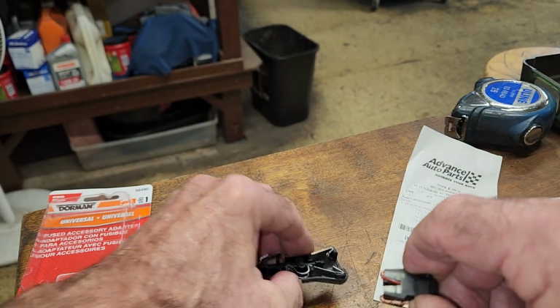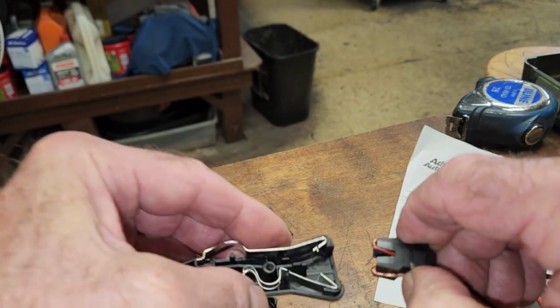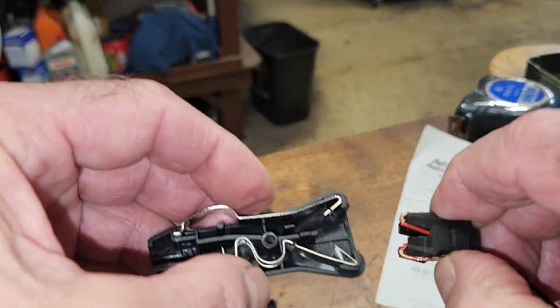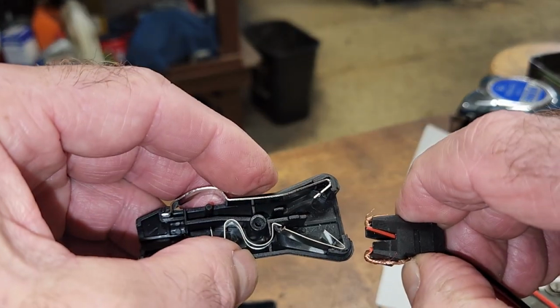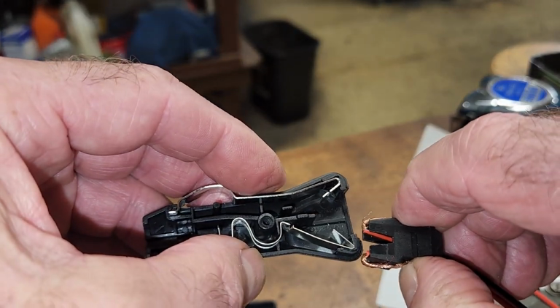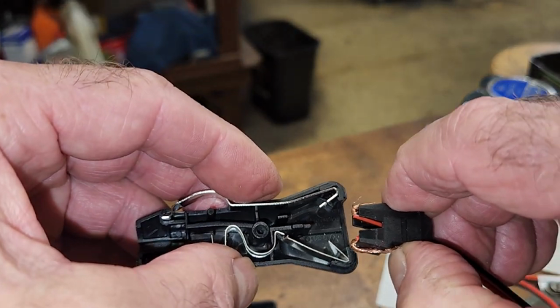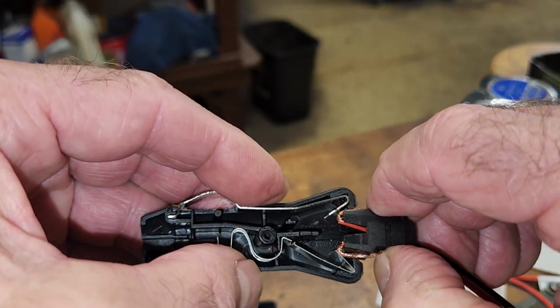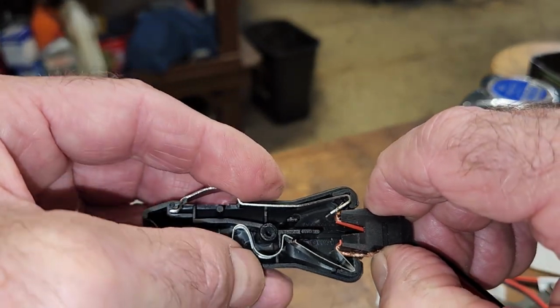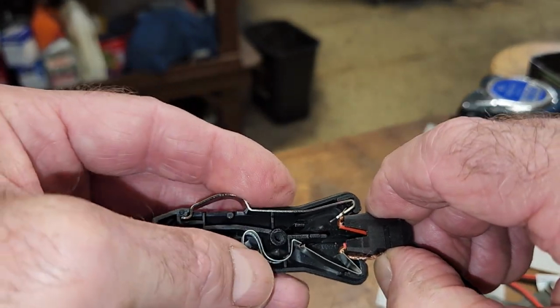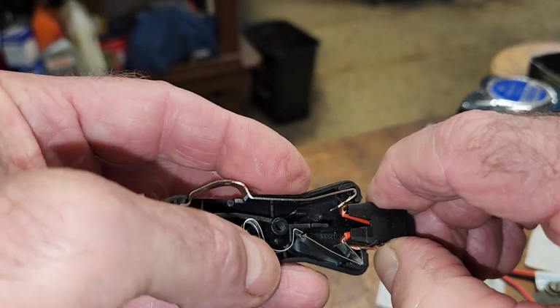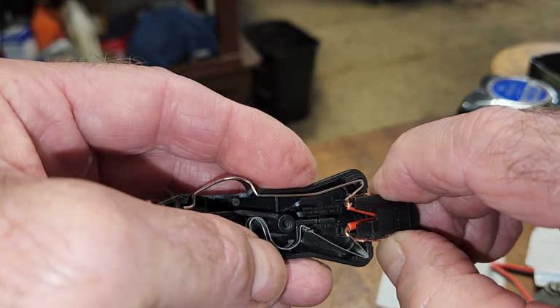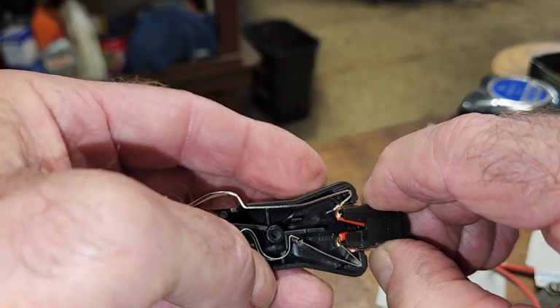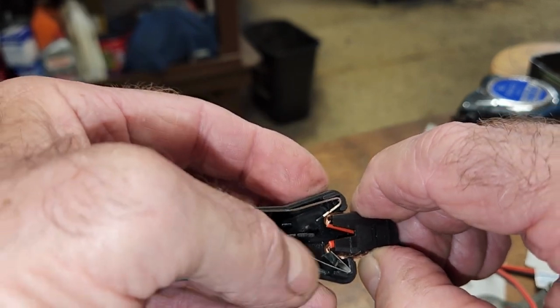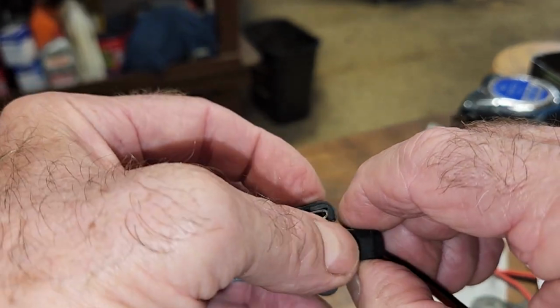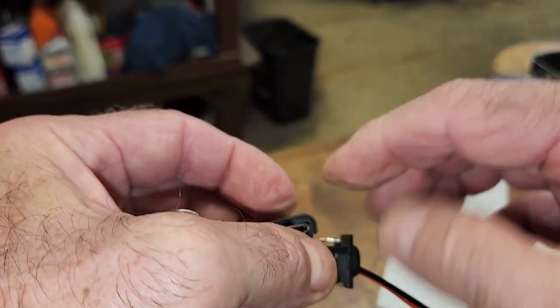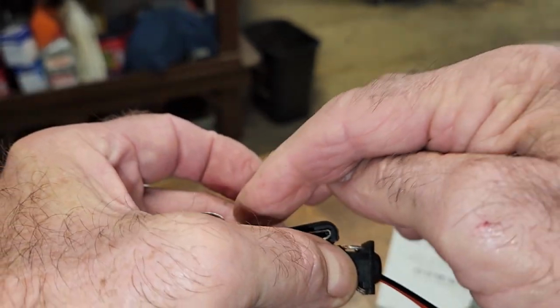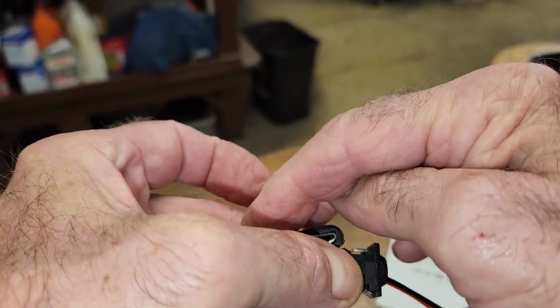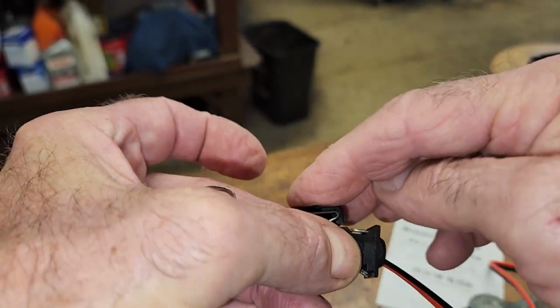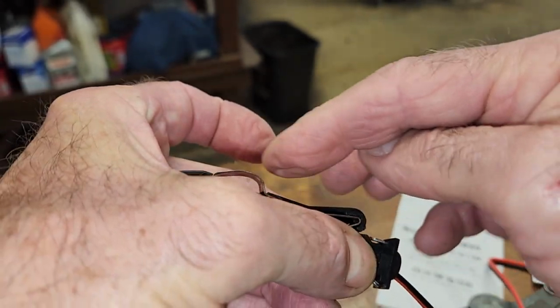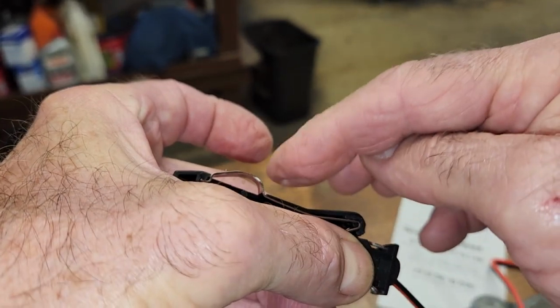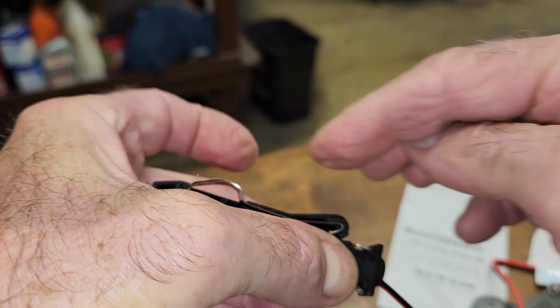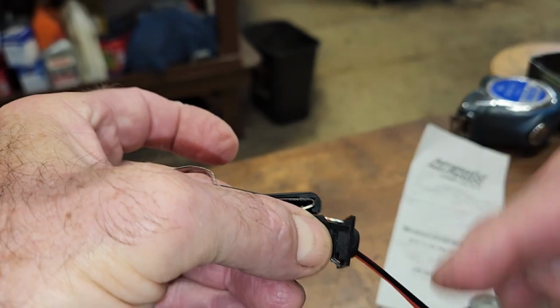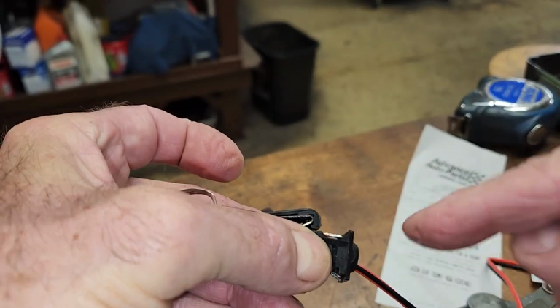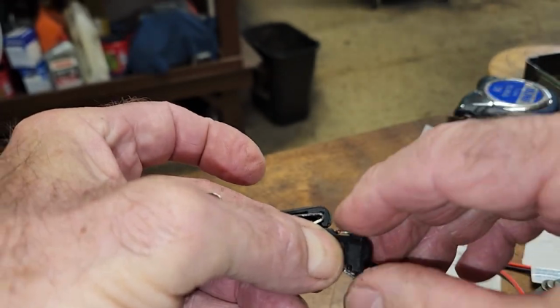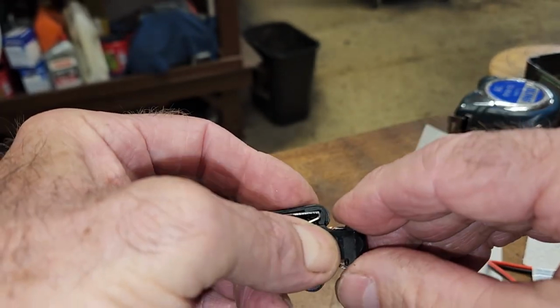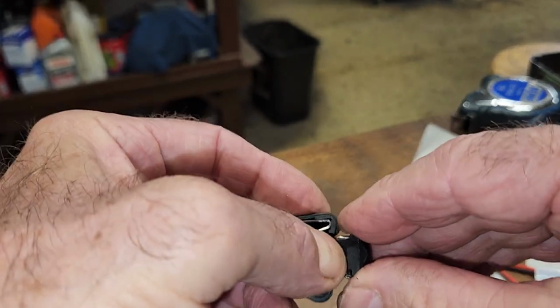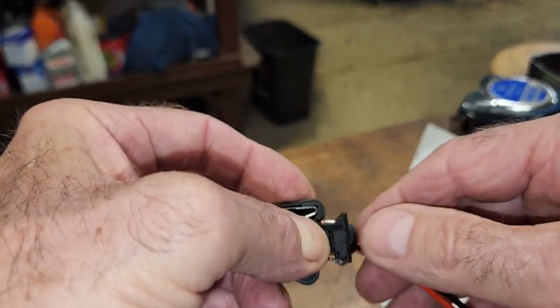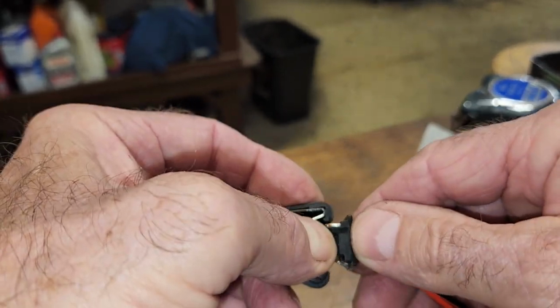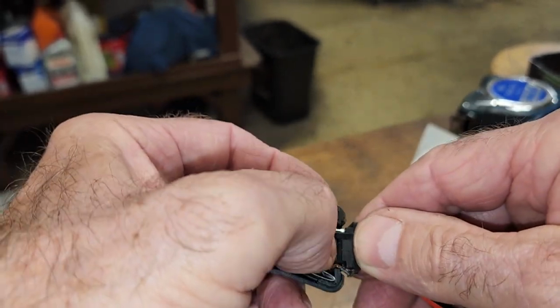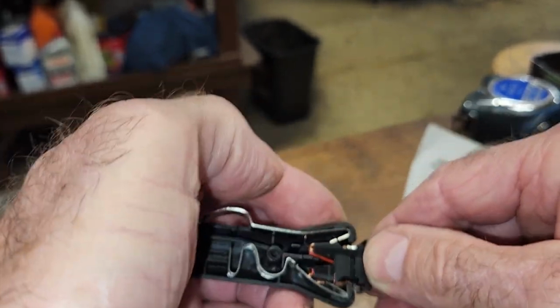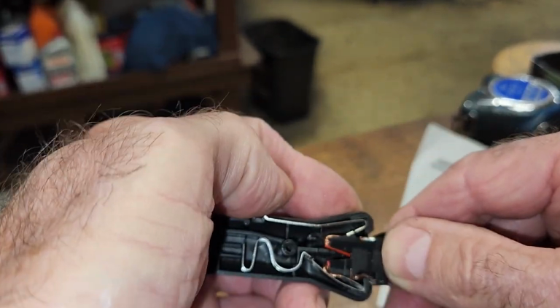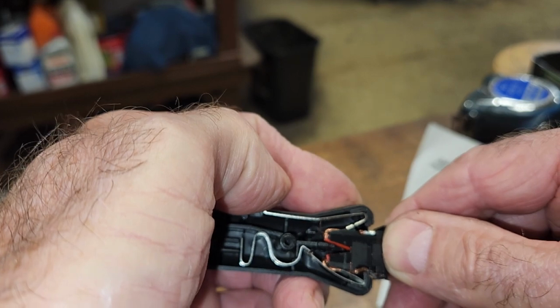Now, I don't think you have to take this apart like I did, but make sure you got your ground on this side here, positive on the other.